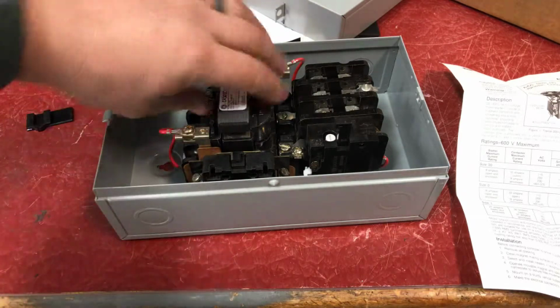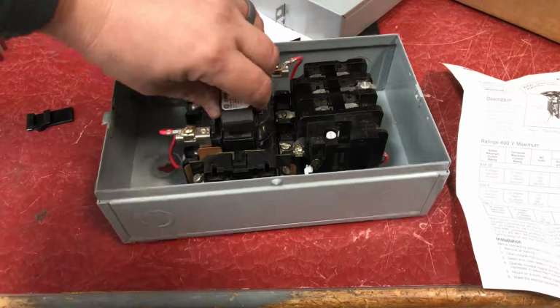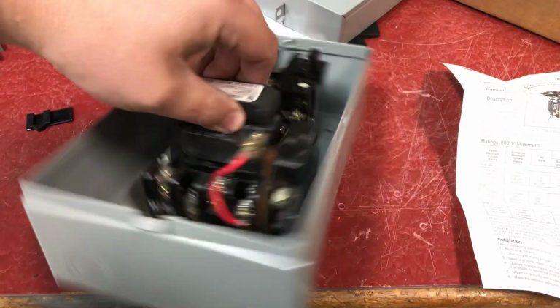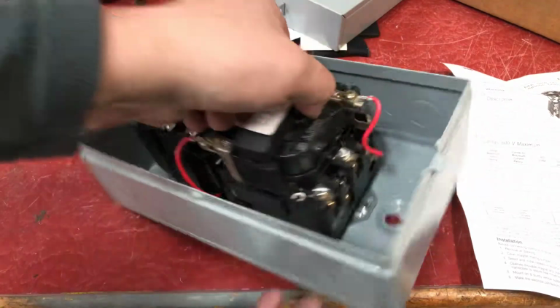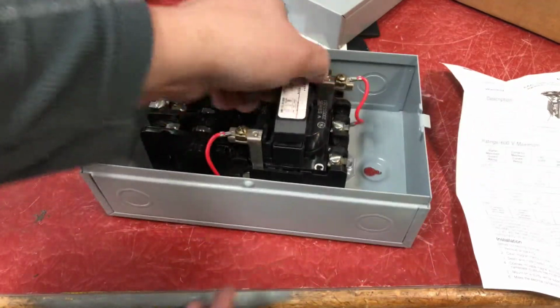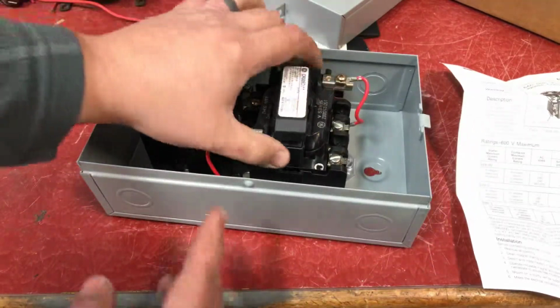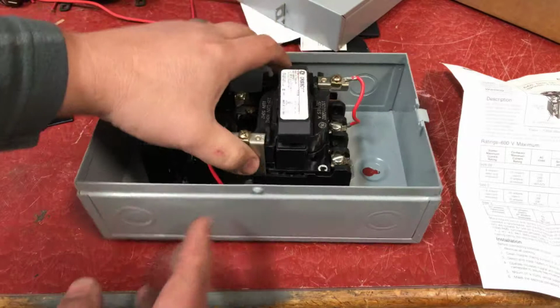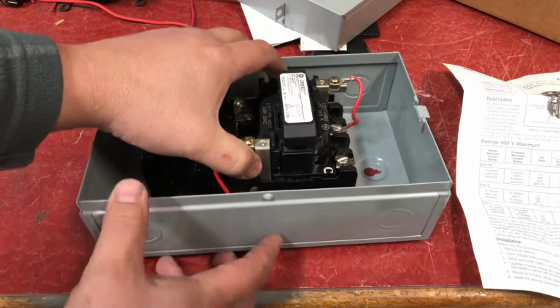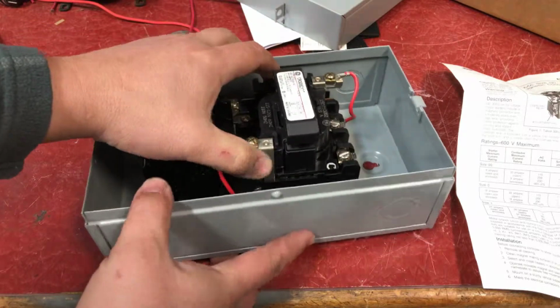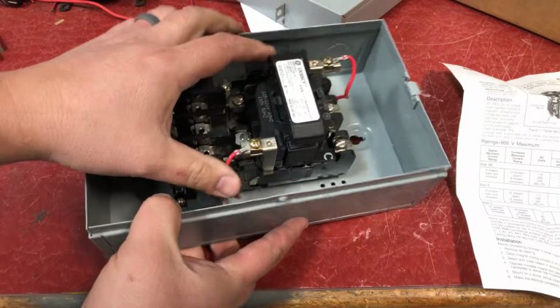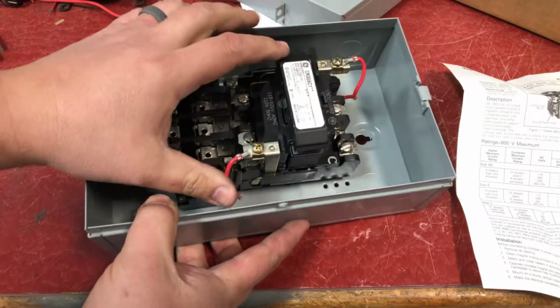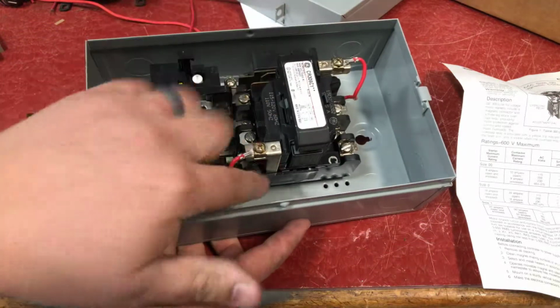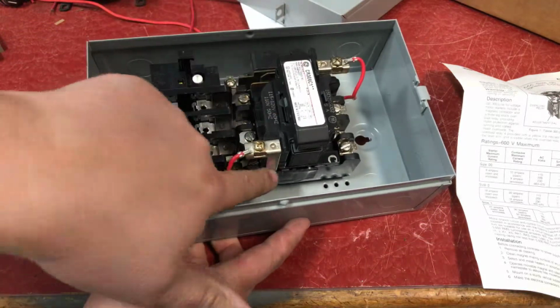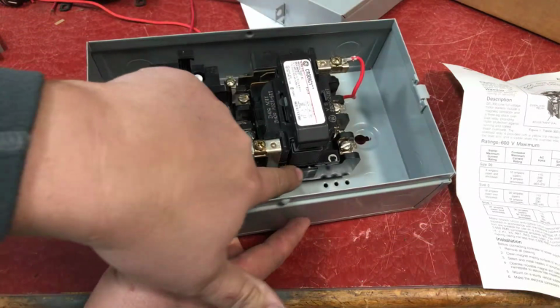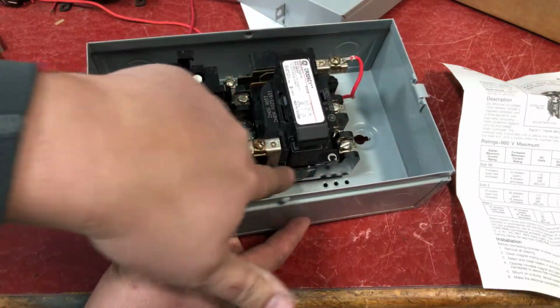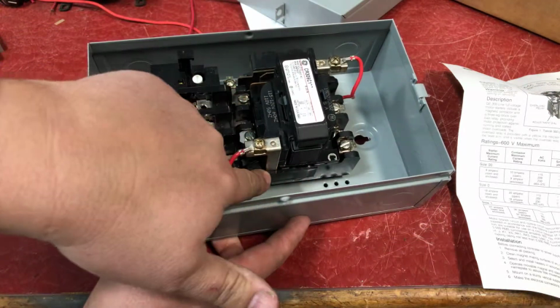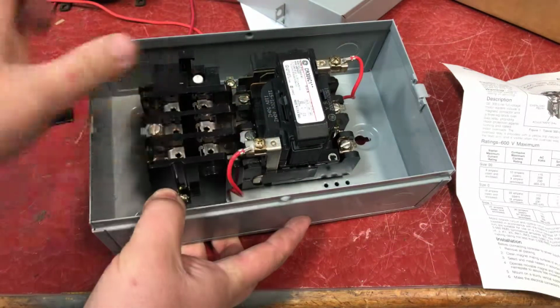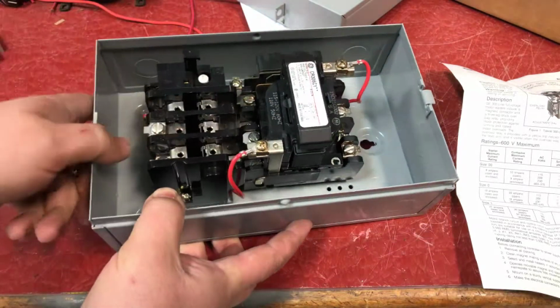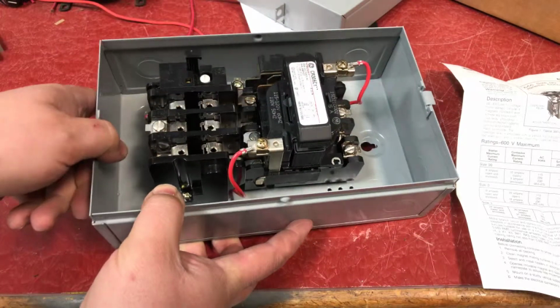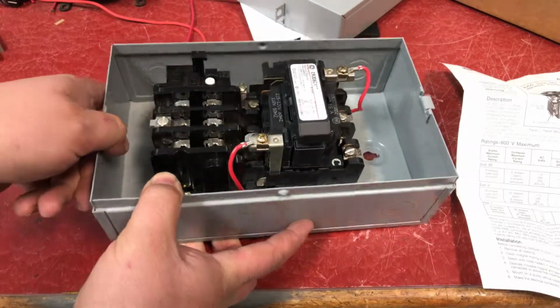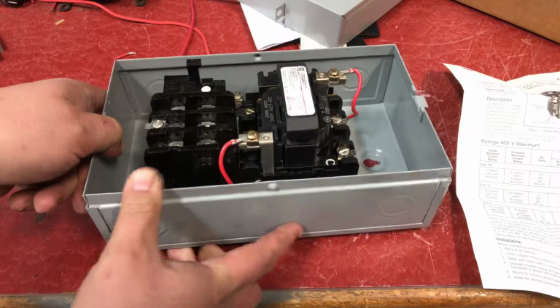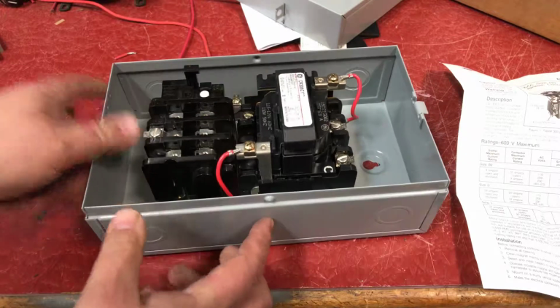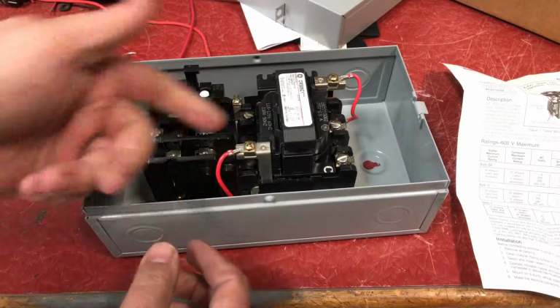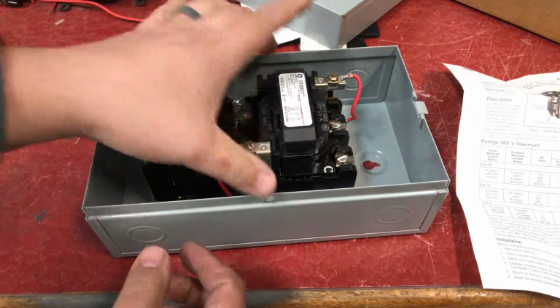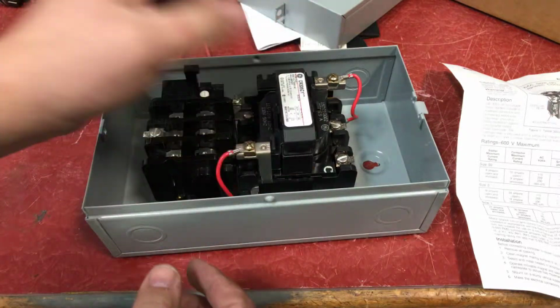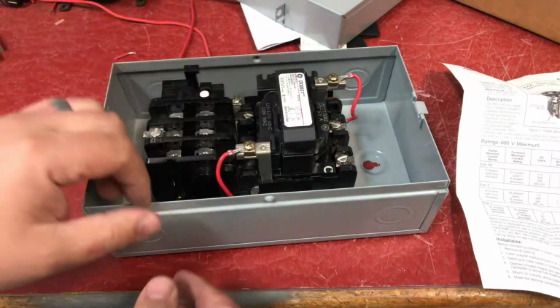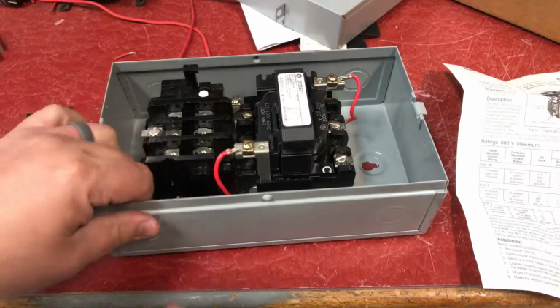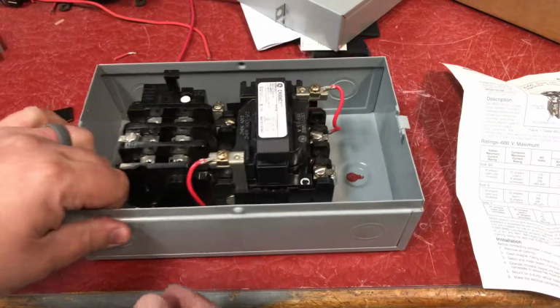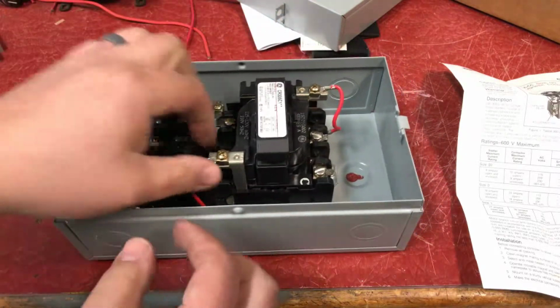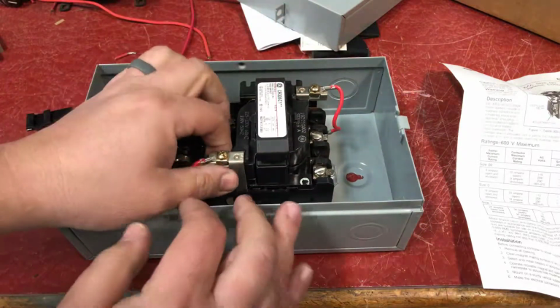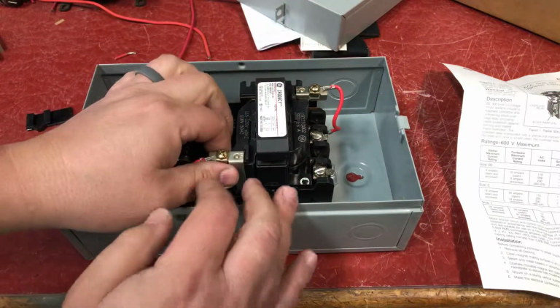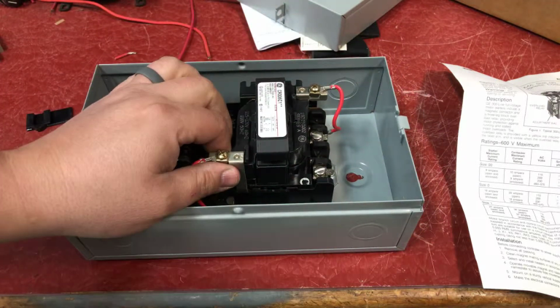It's the same procedure if you're doing the other side of the starter — you can see this one still has that barrier in there. So you can put auxiliary contacts on both sides at the same time if need be.